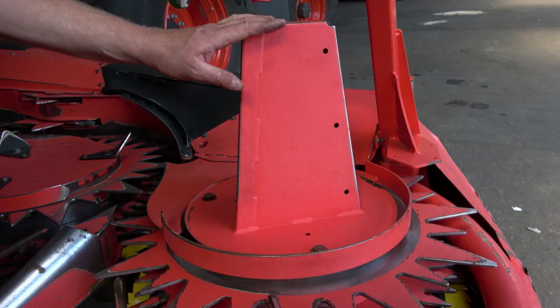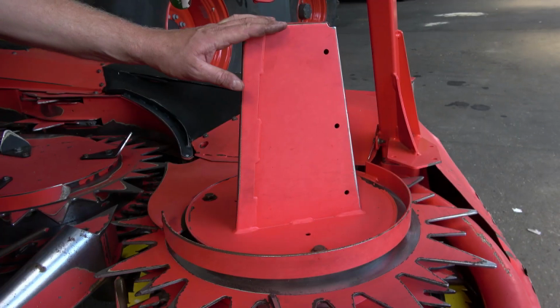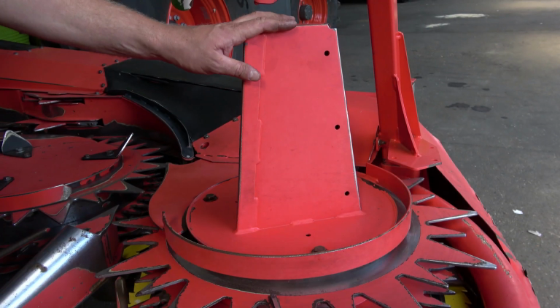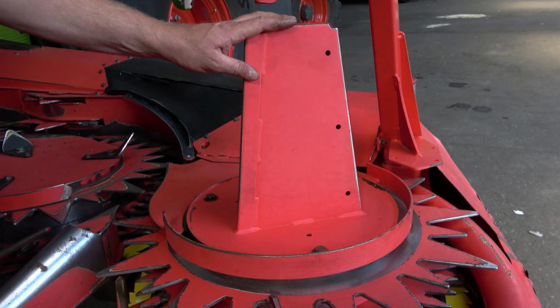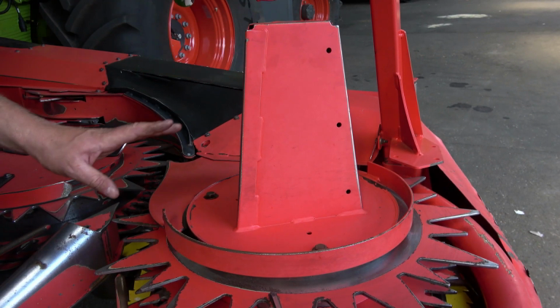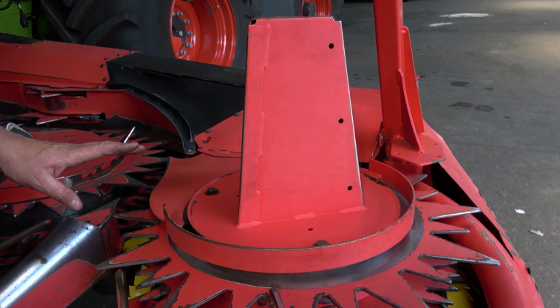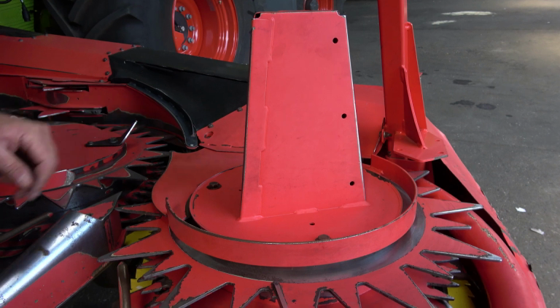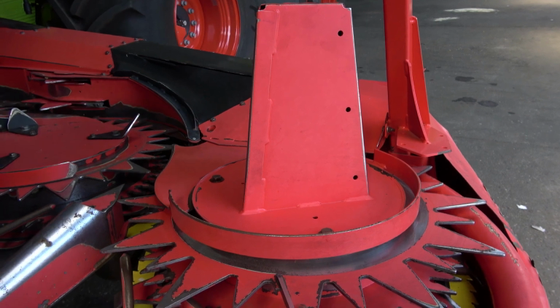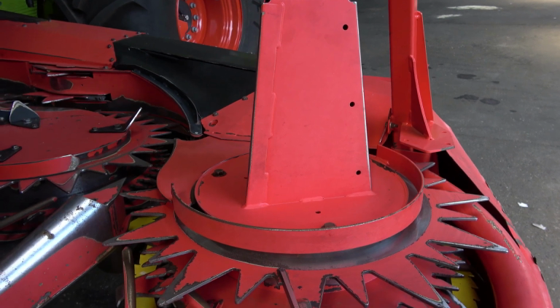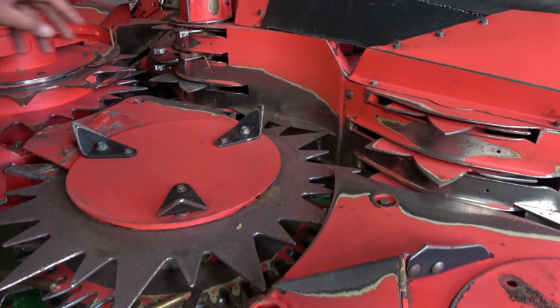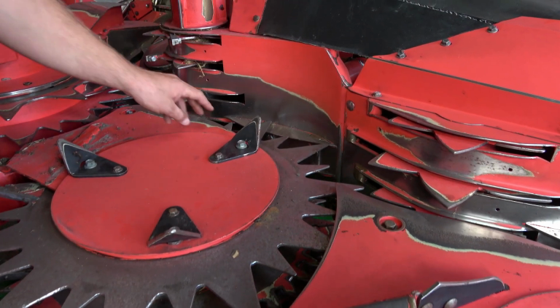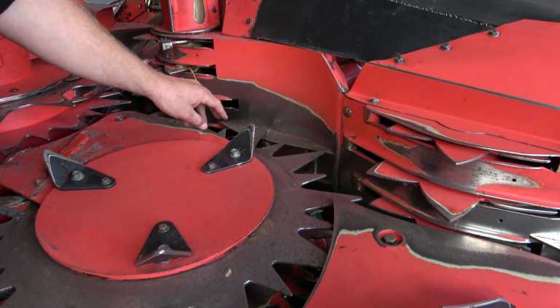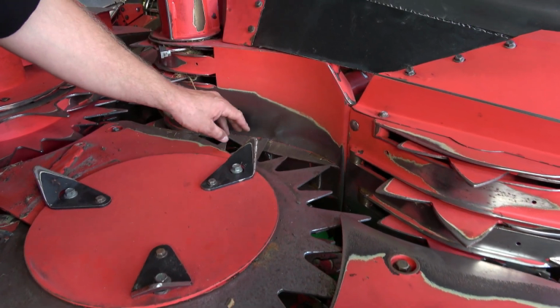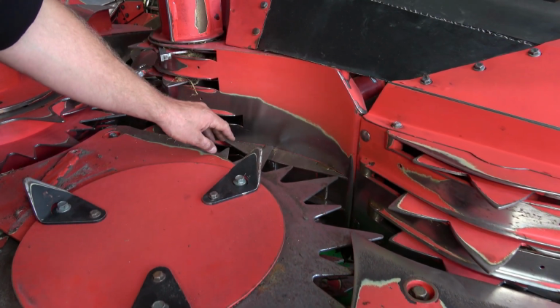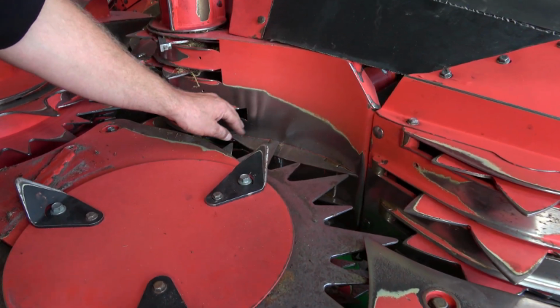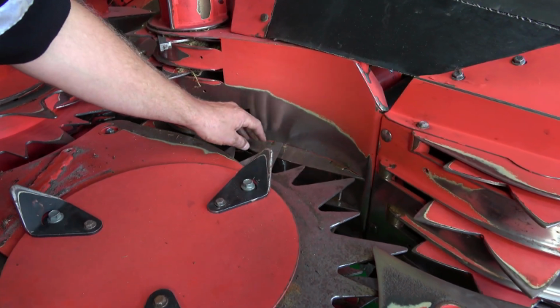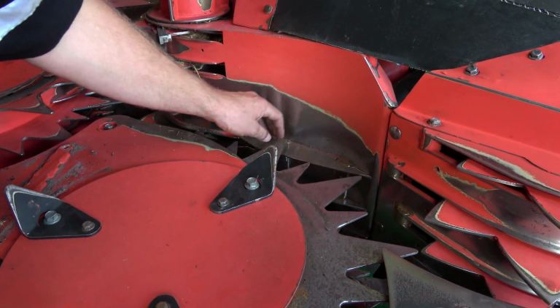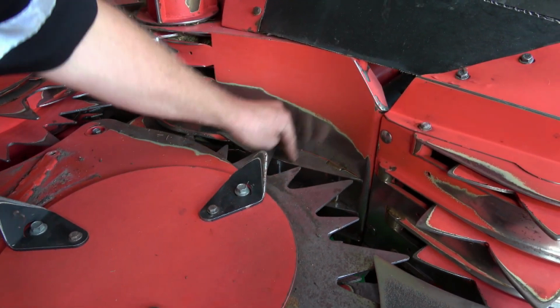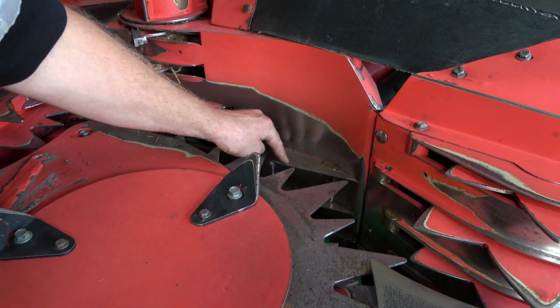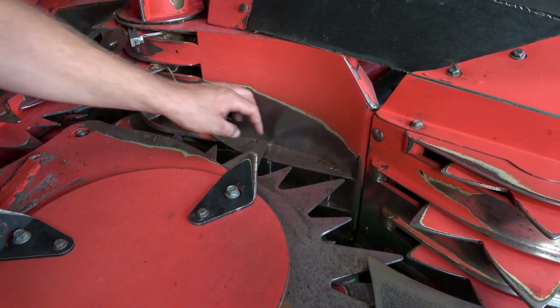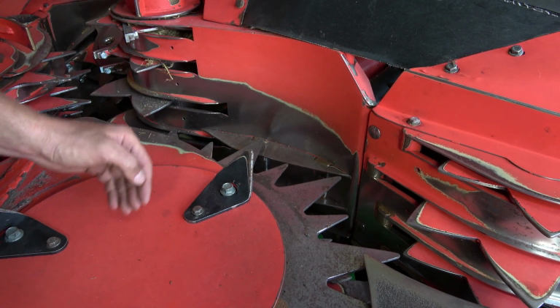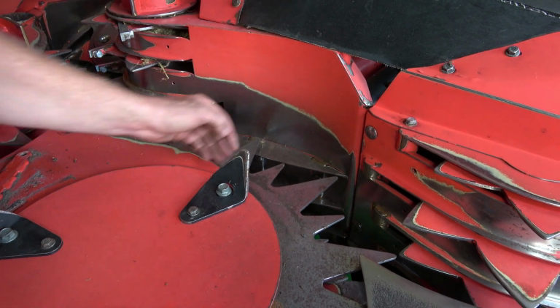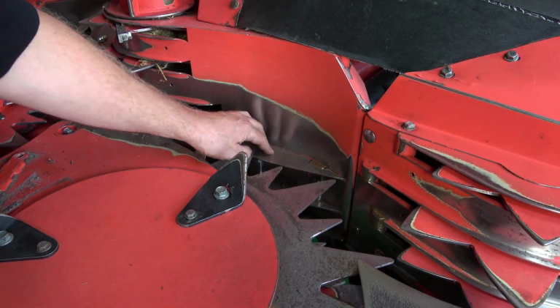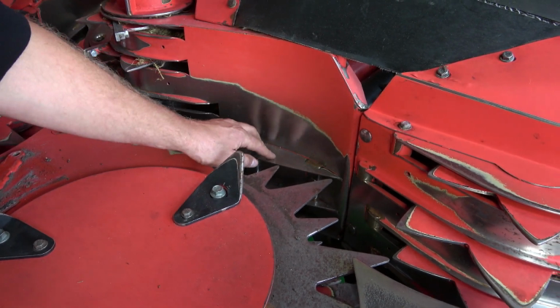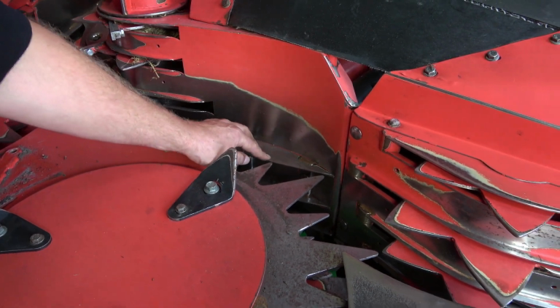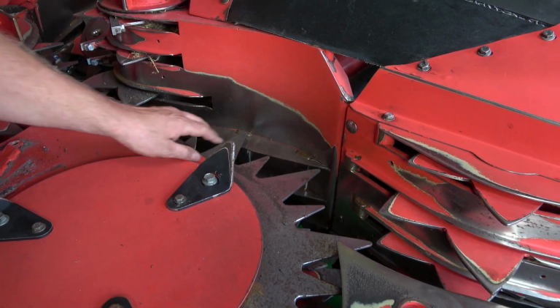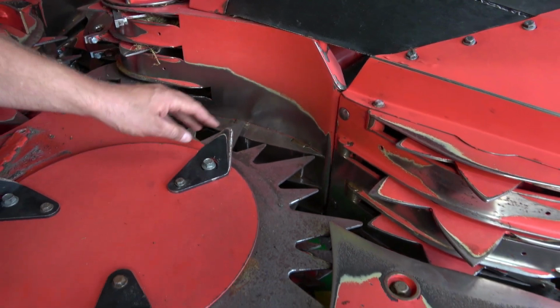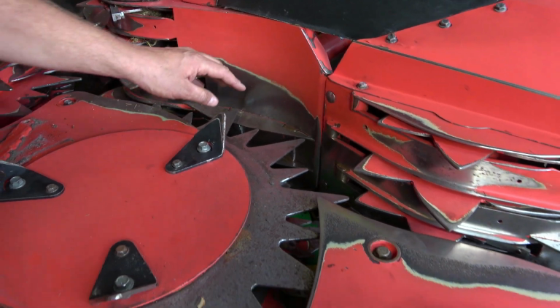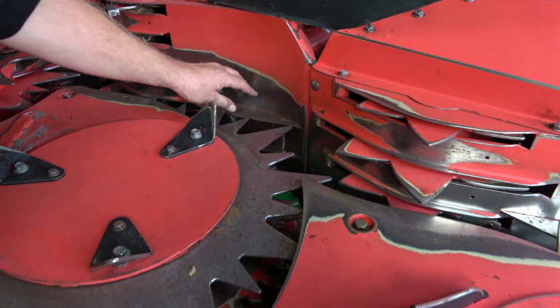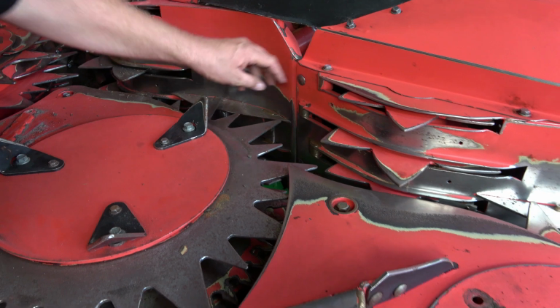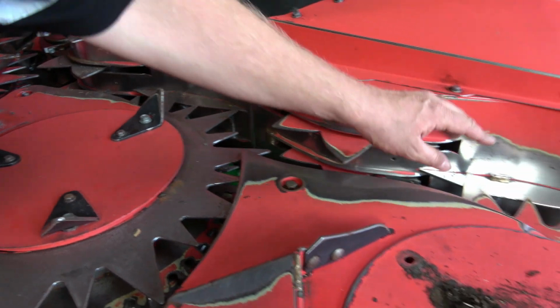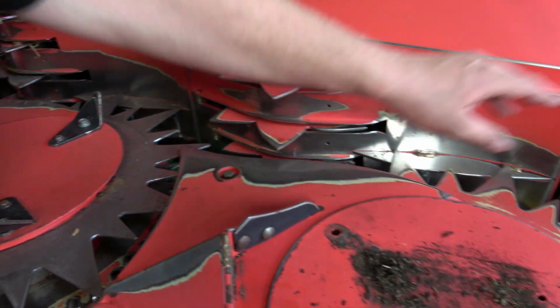Never remove the brackets of the outer gathering drum. In the downcrop and whole crop silage harvest, you should remove the guidelines behind each gathering drum. This provides more space and enables better crop transportation.